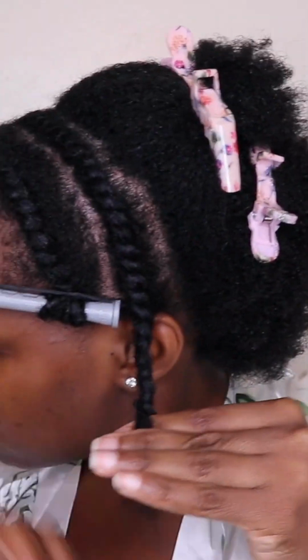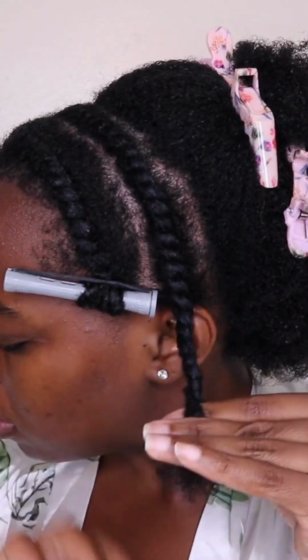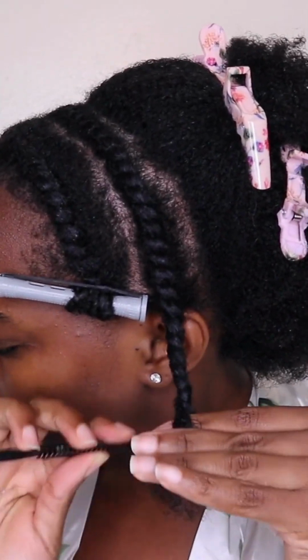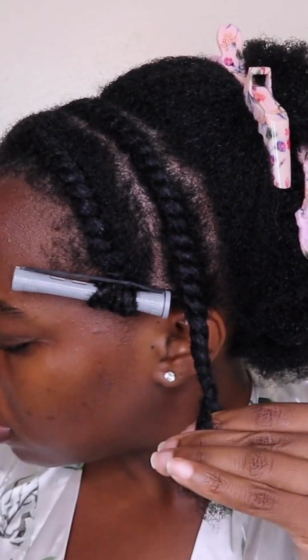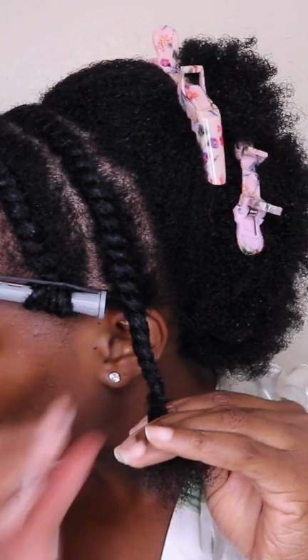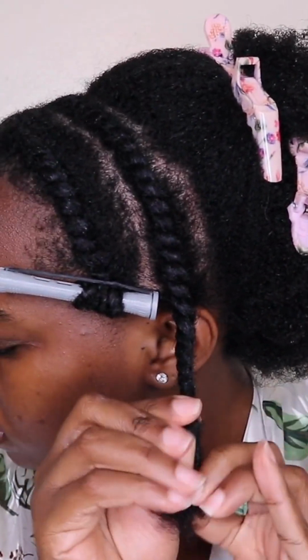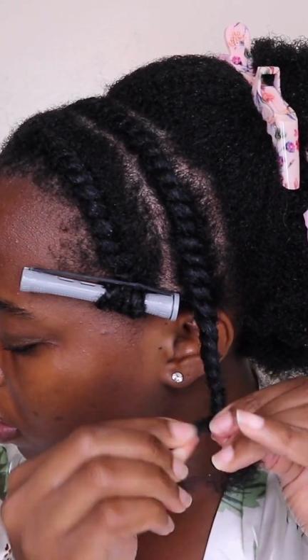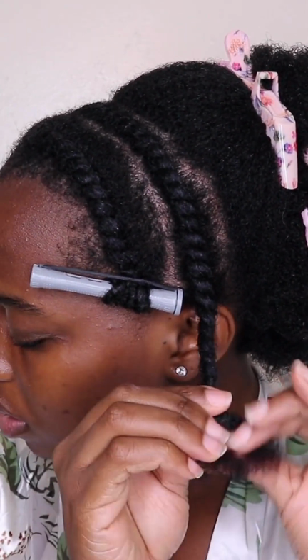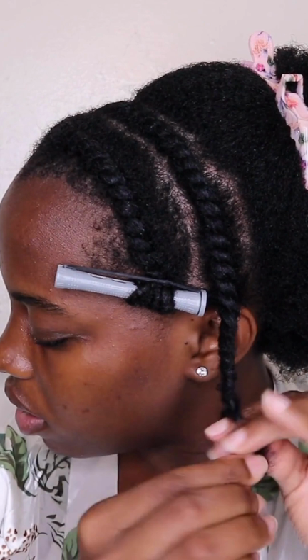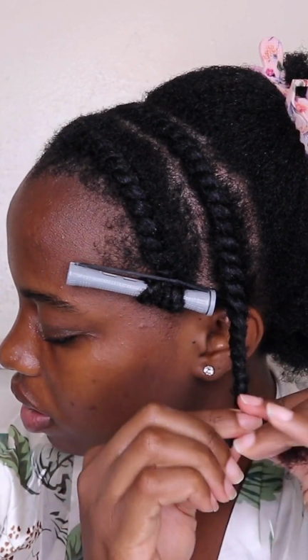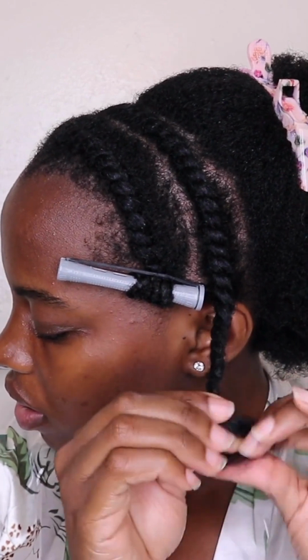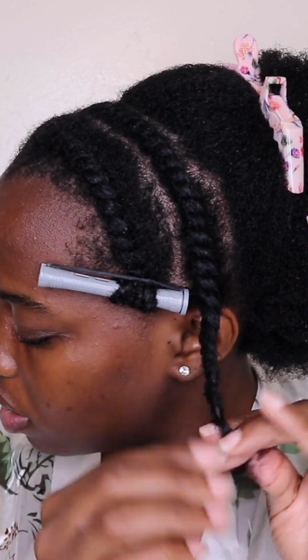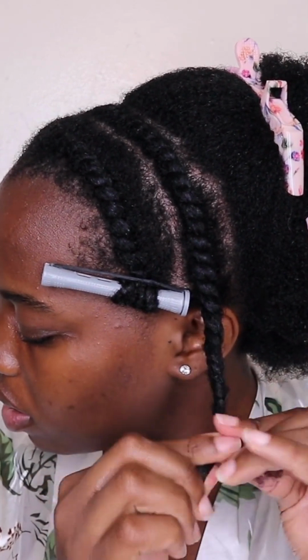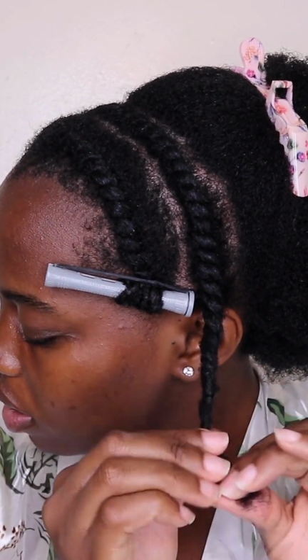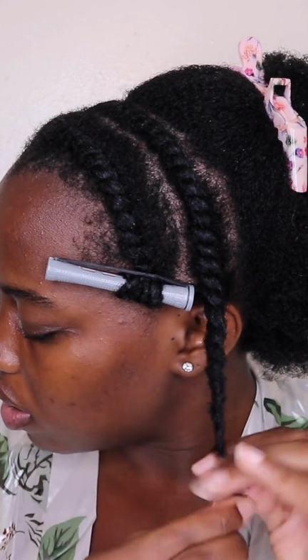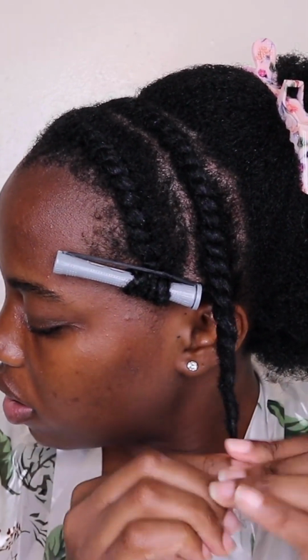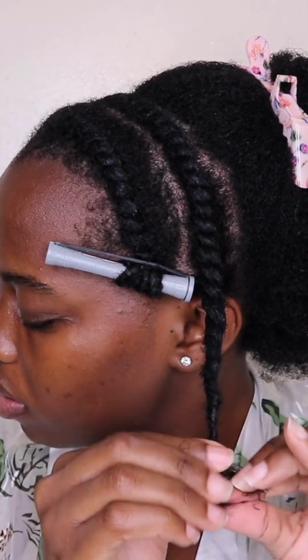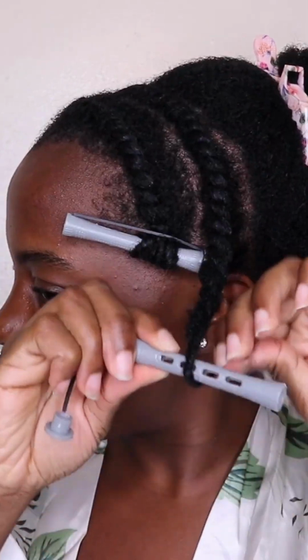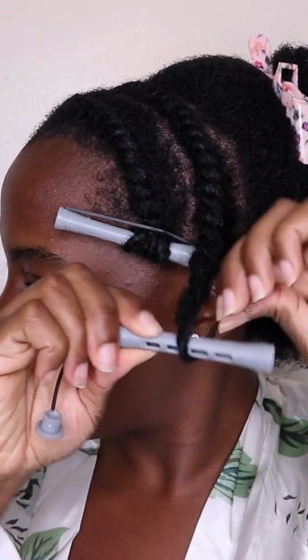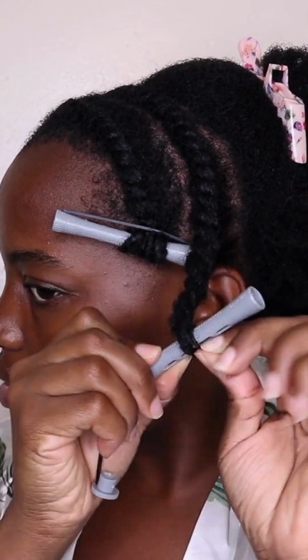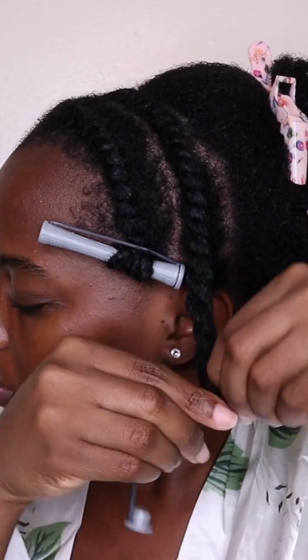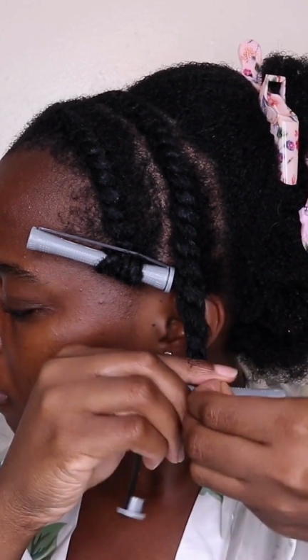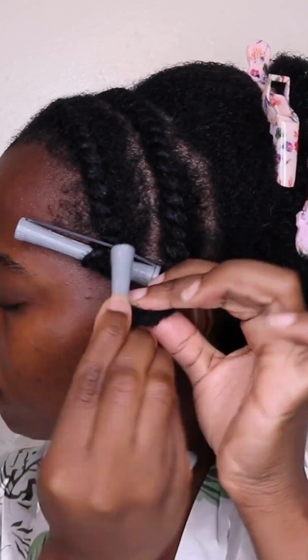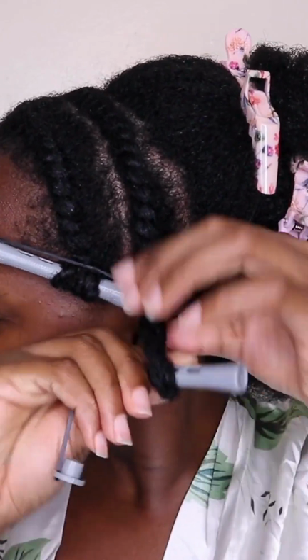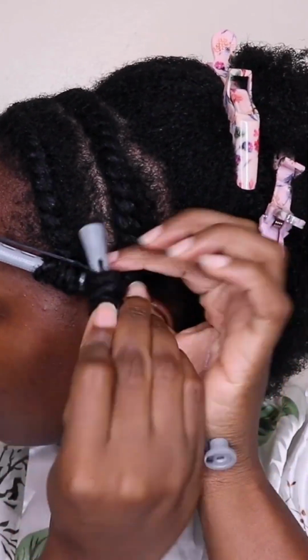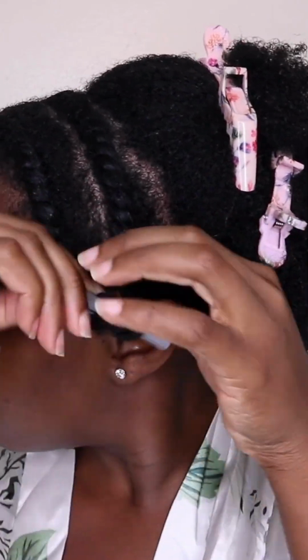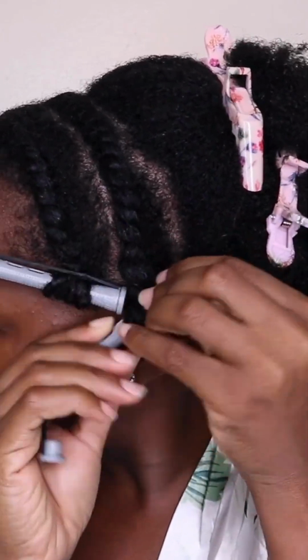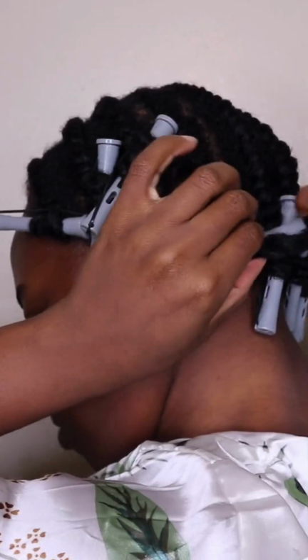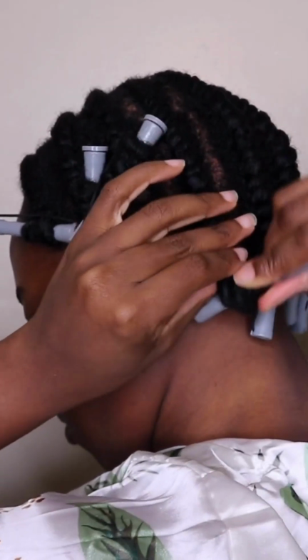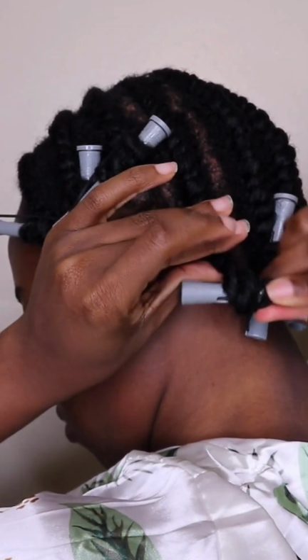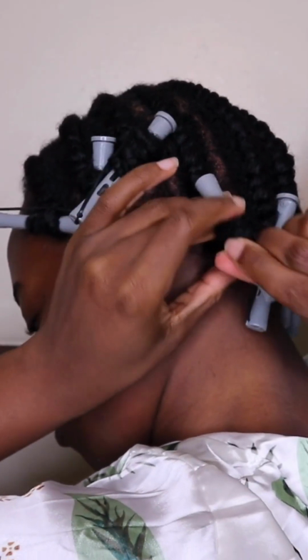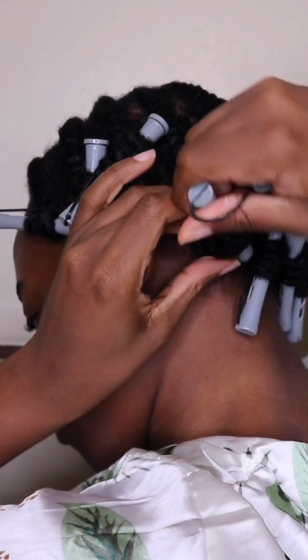These products are free of artificial fragrances and artificial colors. They make the hair super manageable while styling and also leave the hair very soft and manageable after styling.